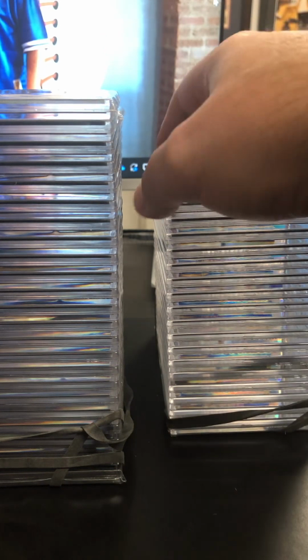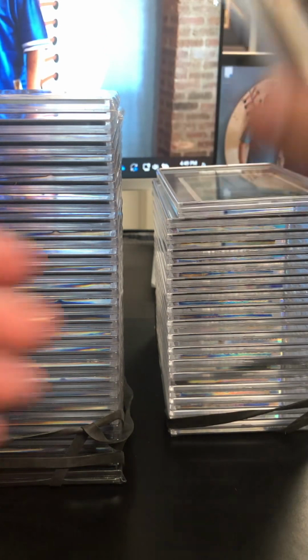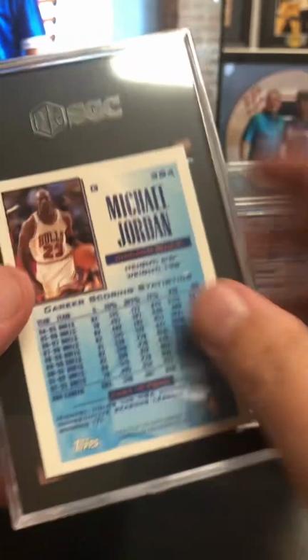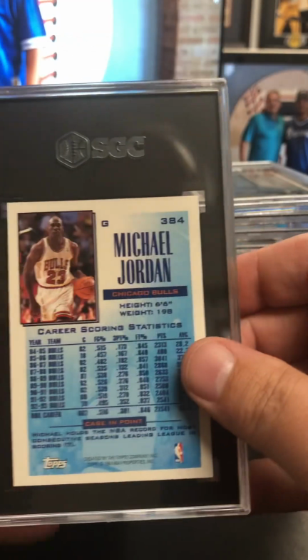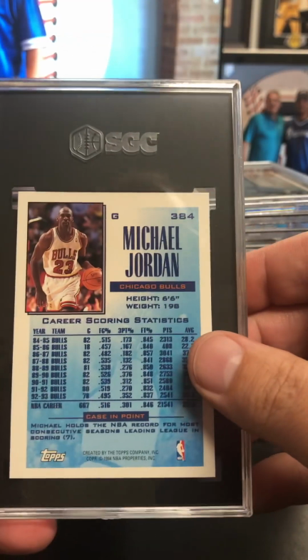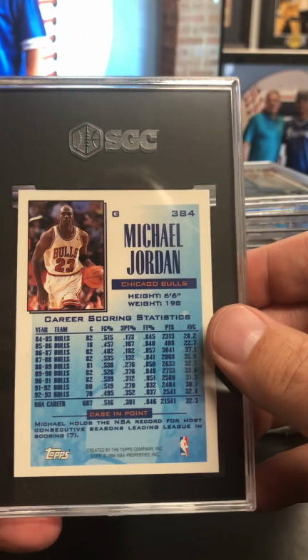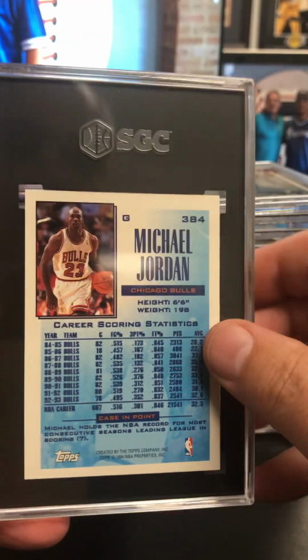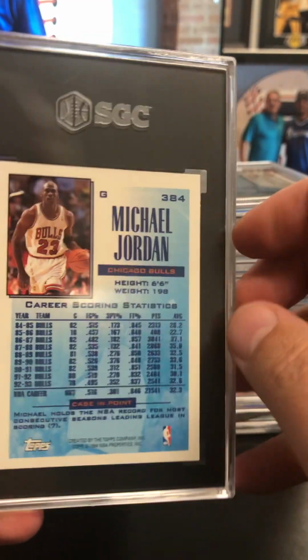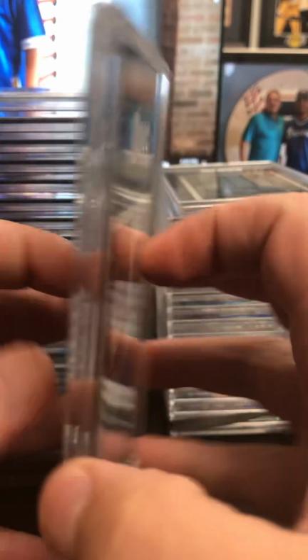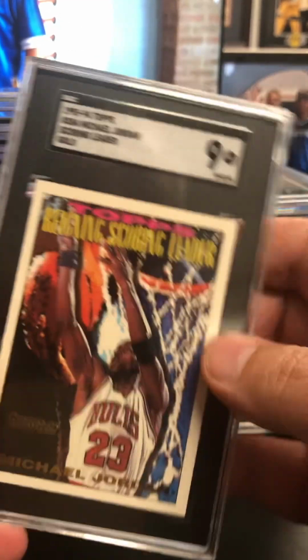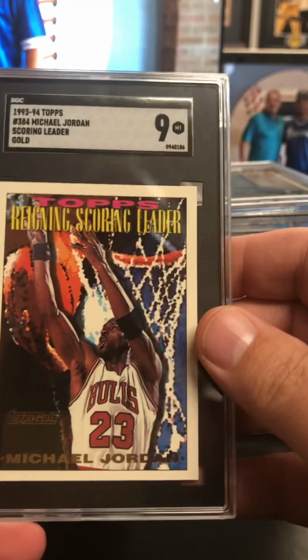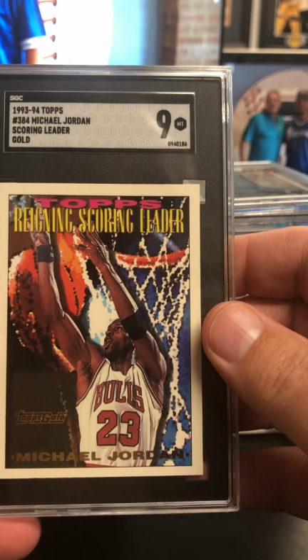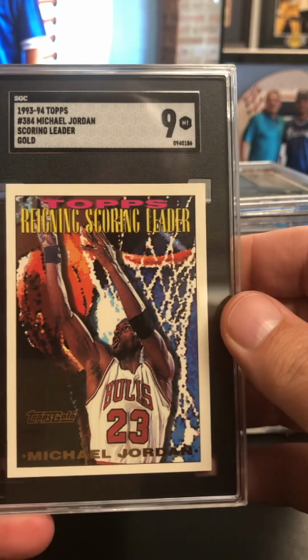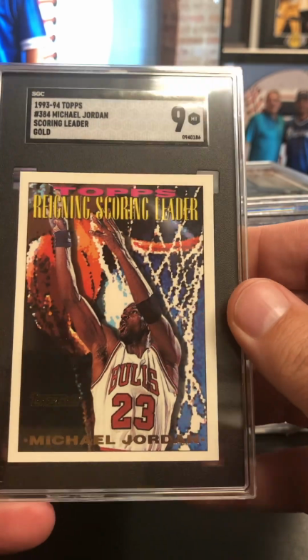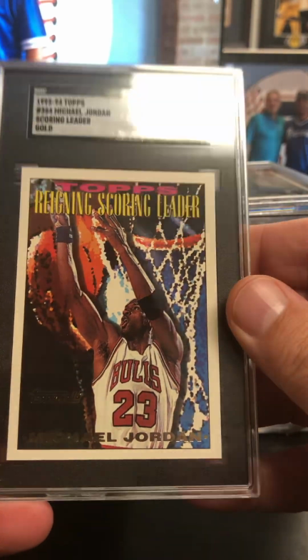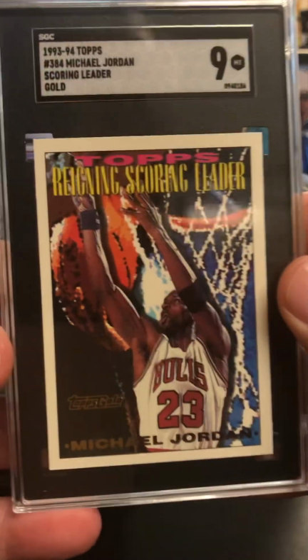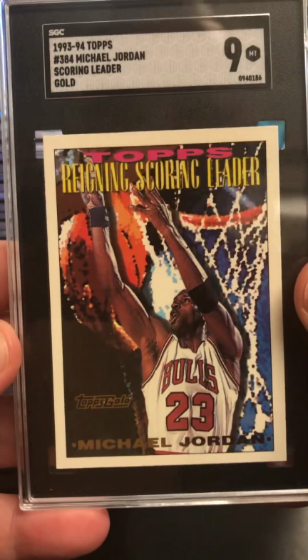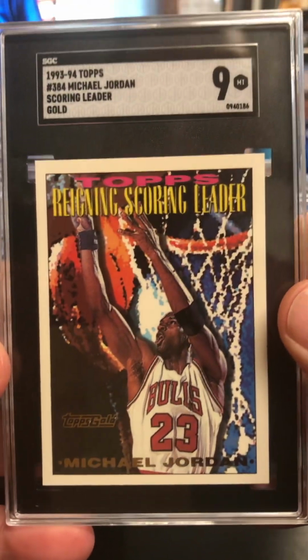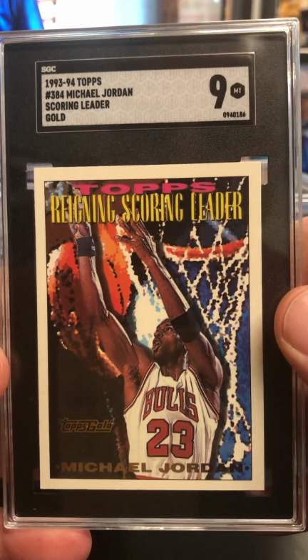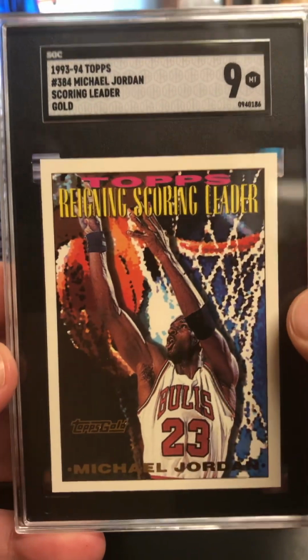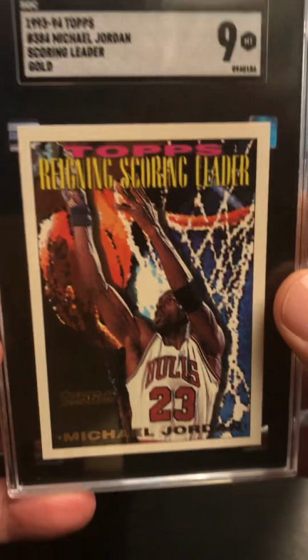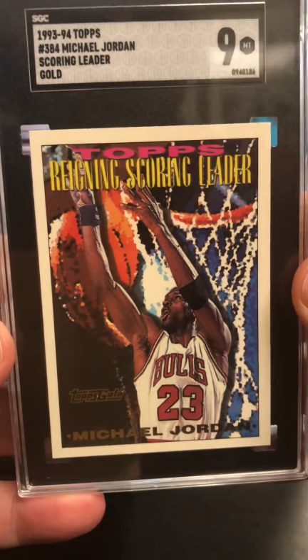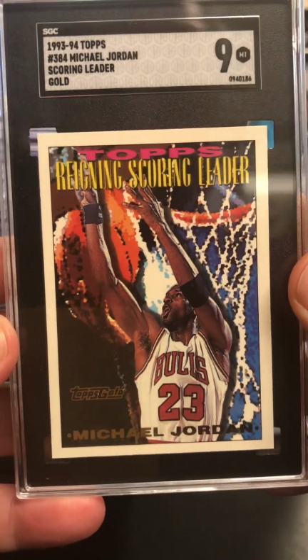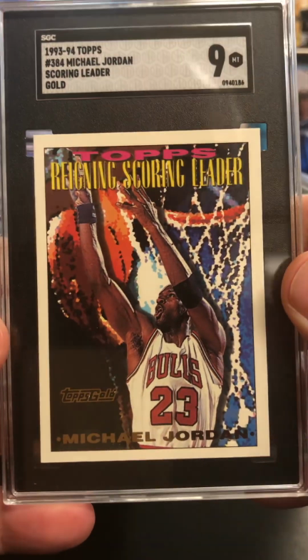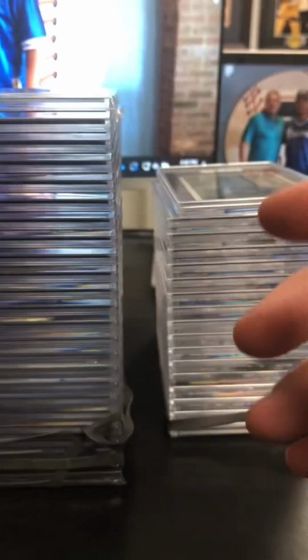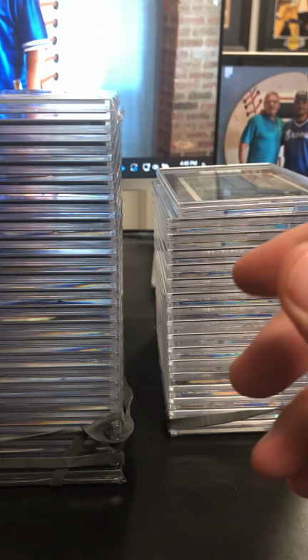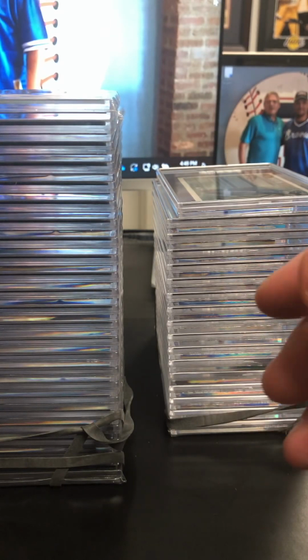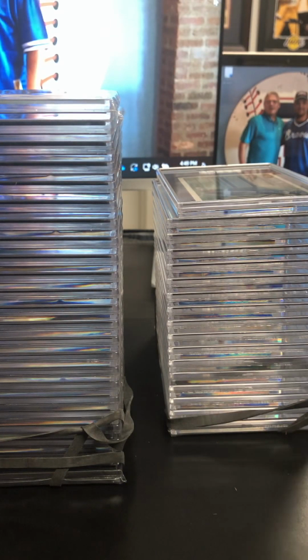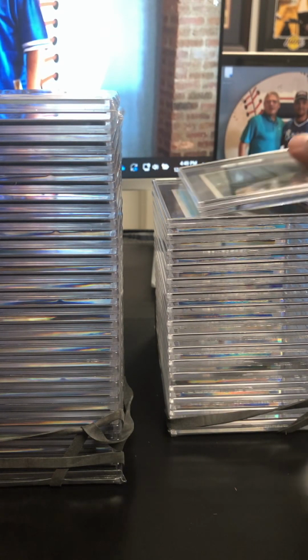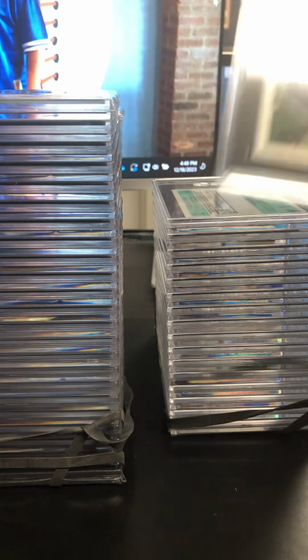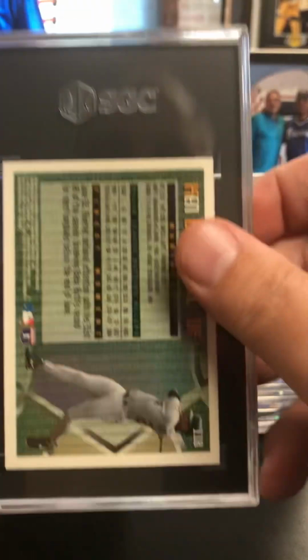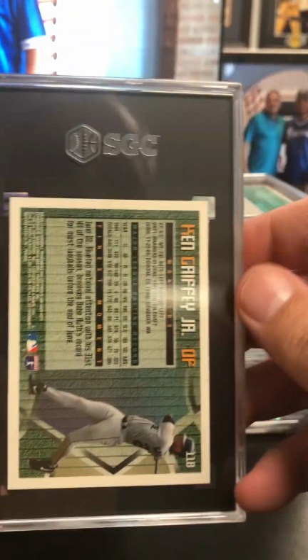Very pleased so far. Got the 93-94 scoring leader Jordan Topps Gold — very sweet, coming in at a nine. Had bought a box of Topps 93-94 also.